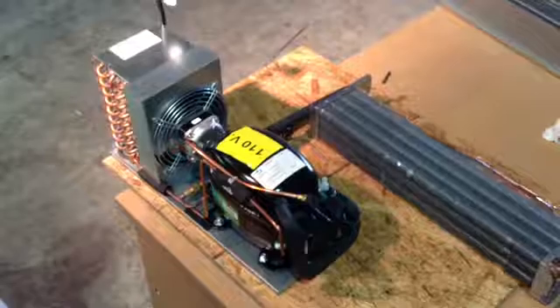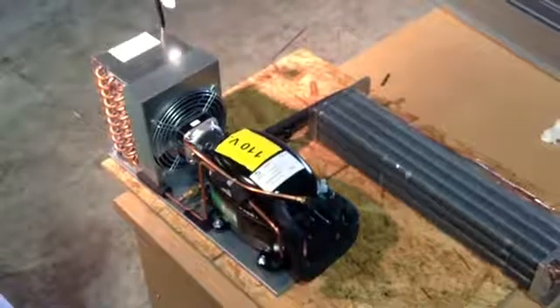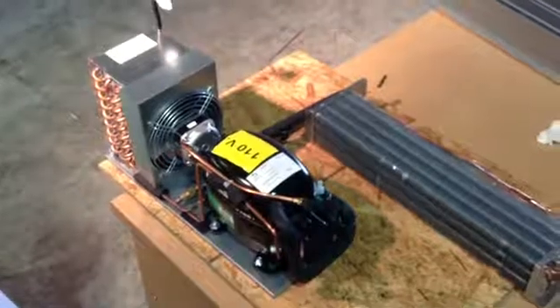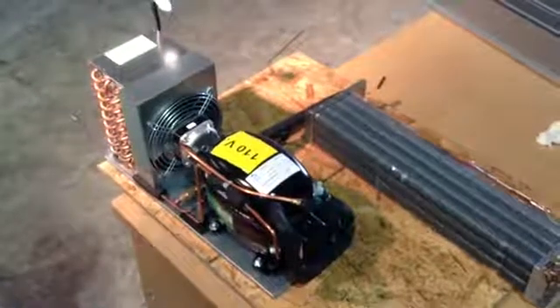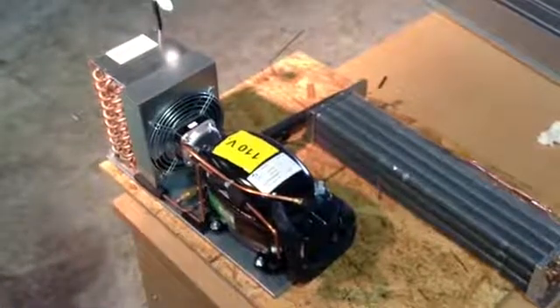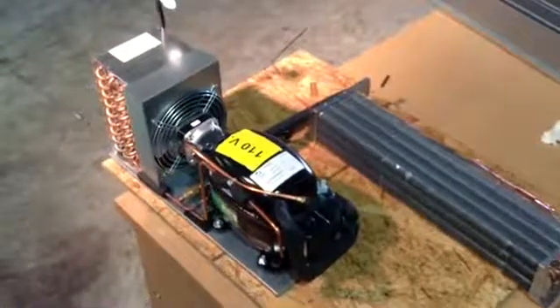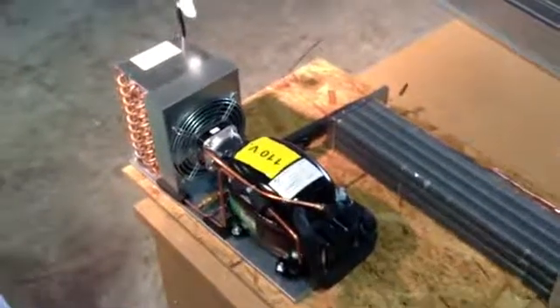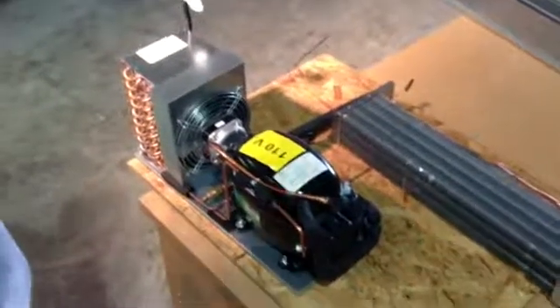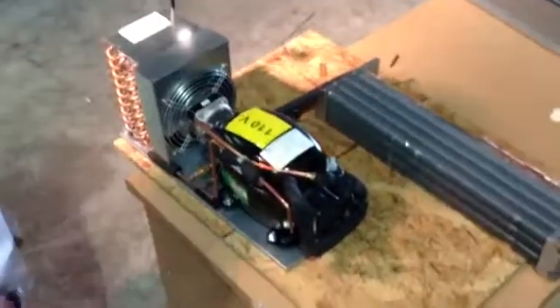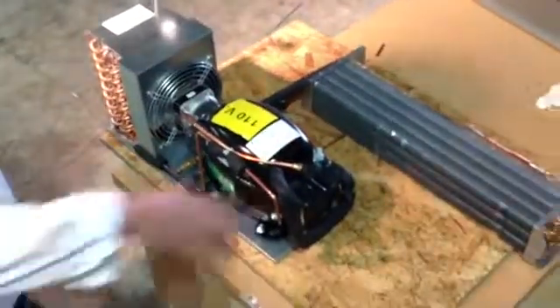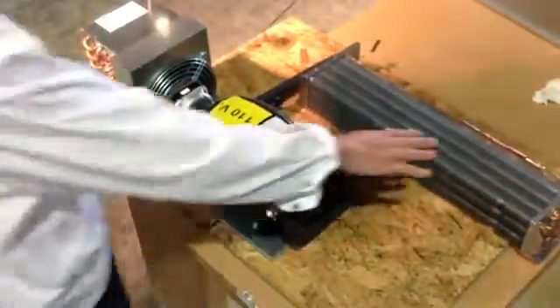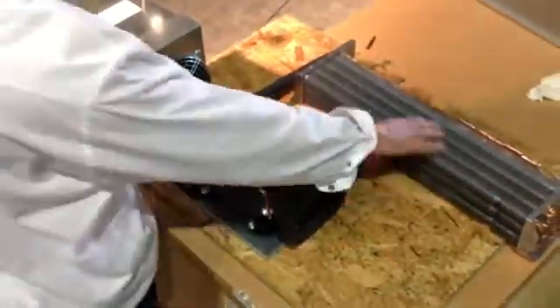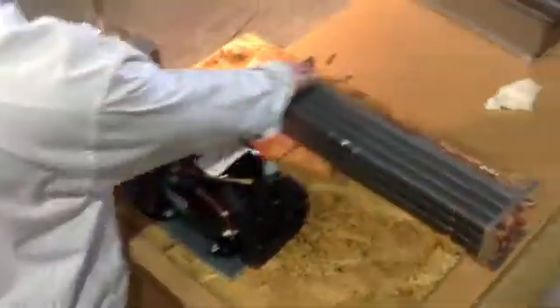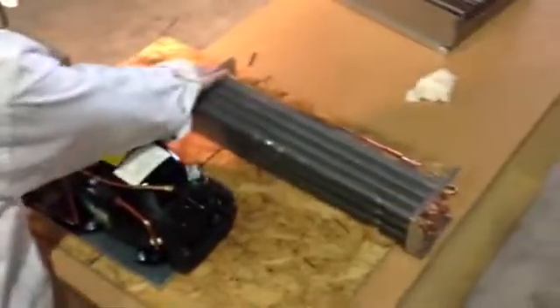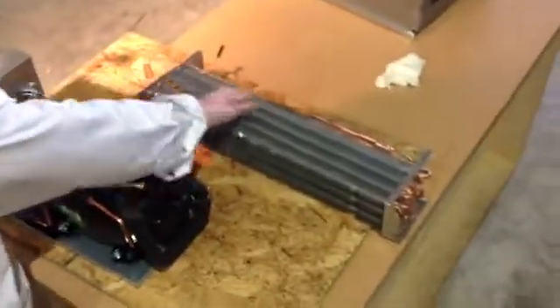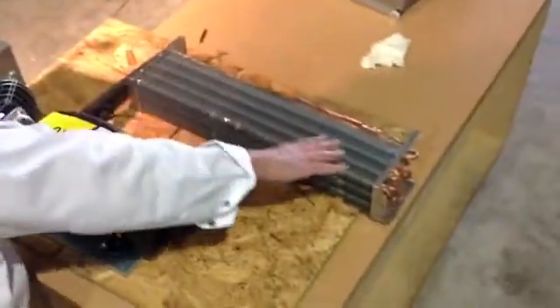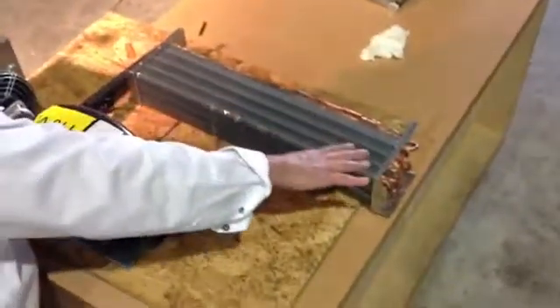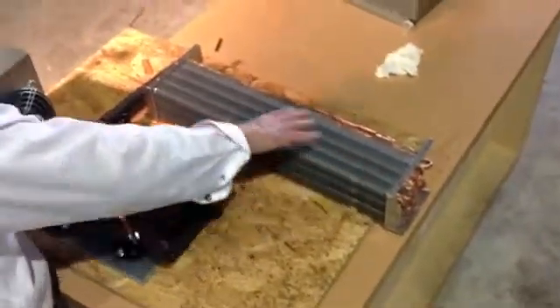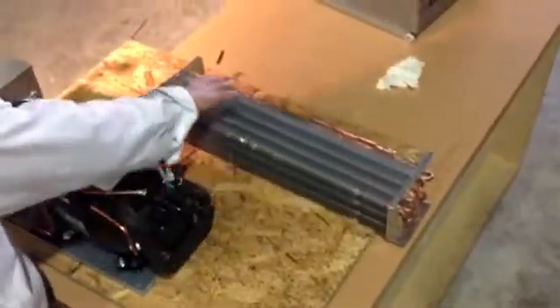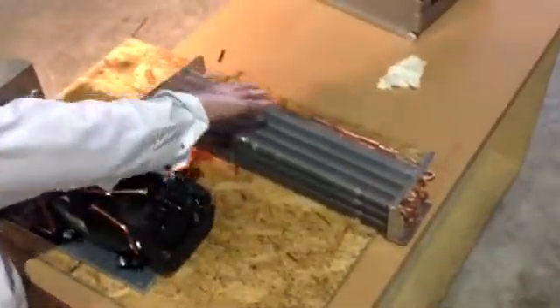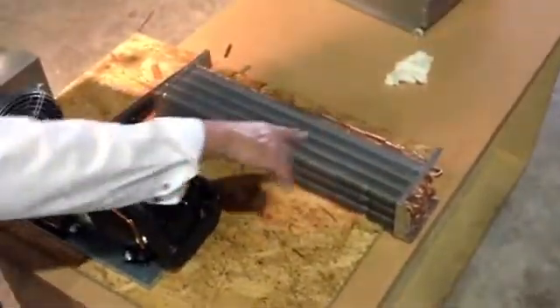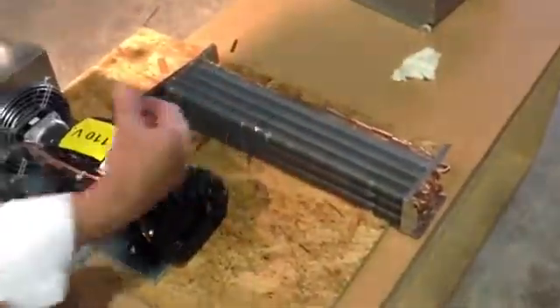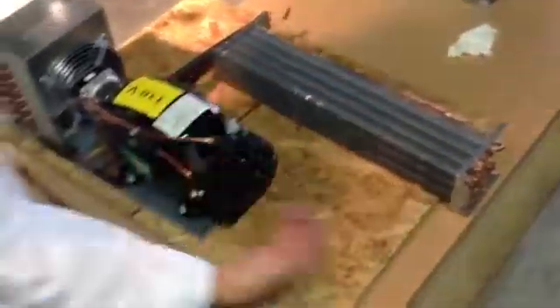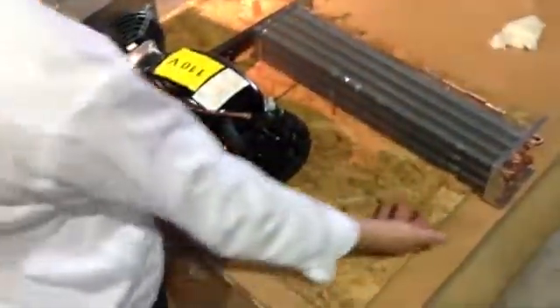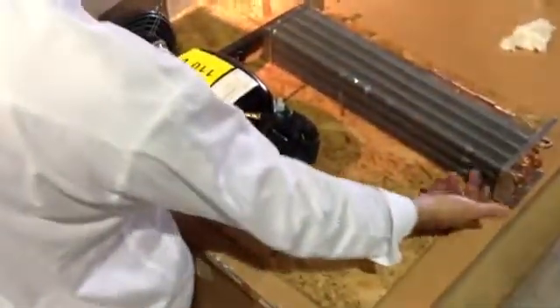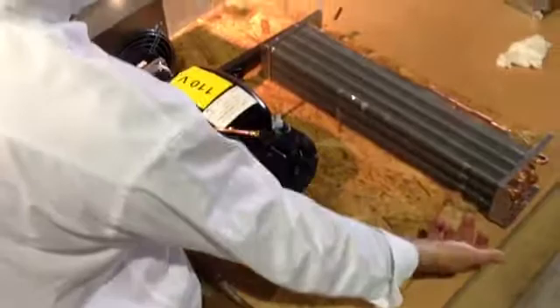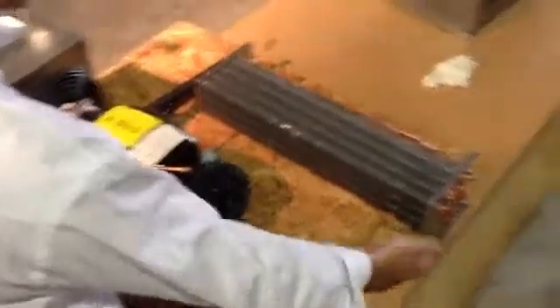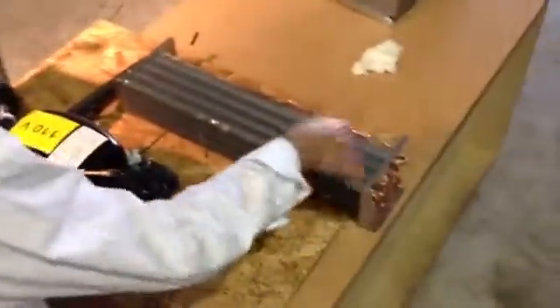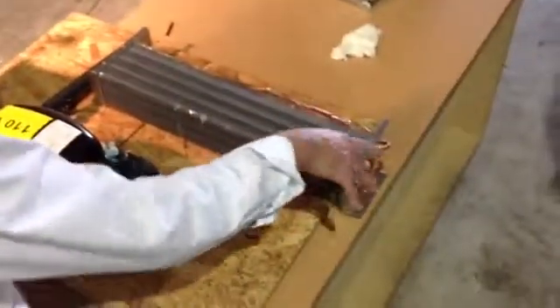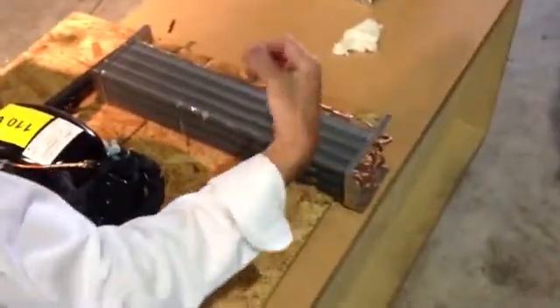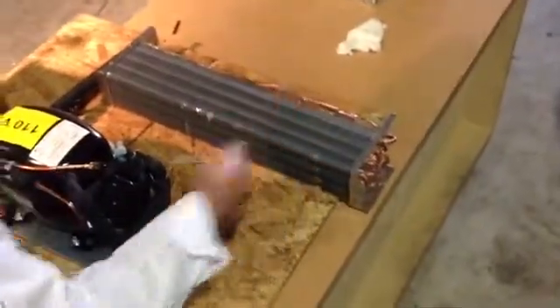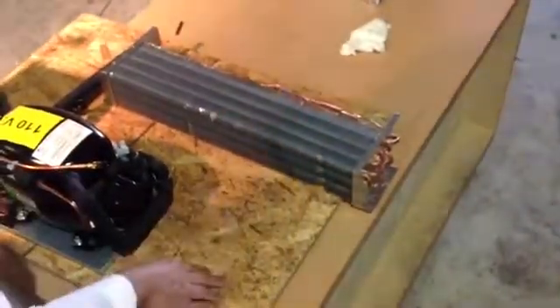Now we're going to go over some of the general components. We're going to start off with the evaporator — it's the part that's located inside of the cabin. Underneath the evaporator in the cabin is the drain hole where the water would go to the back of the machine.